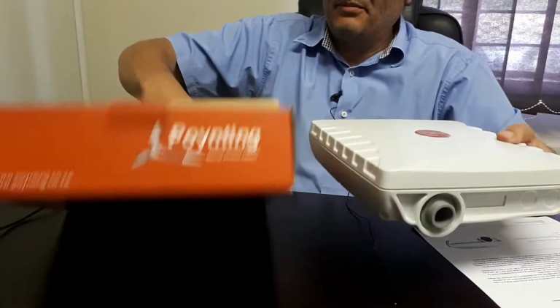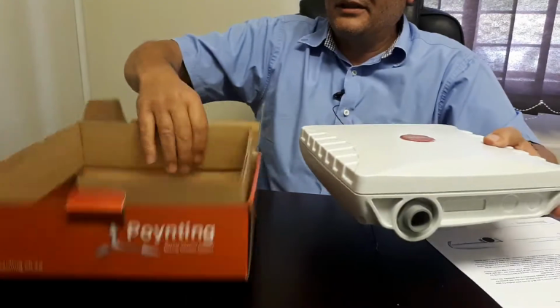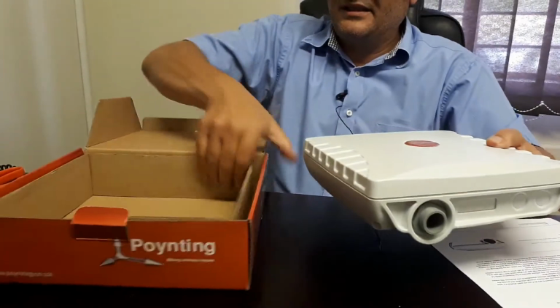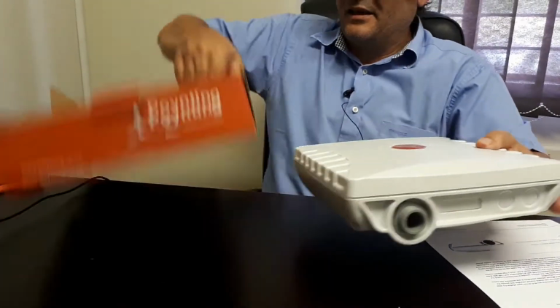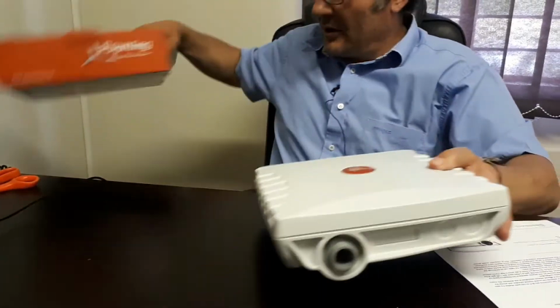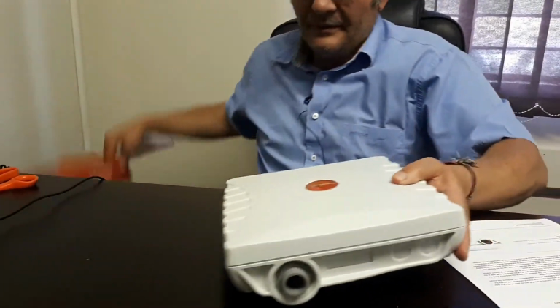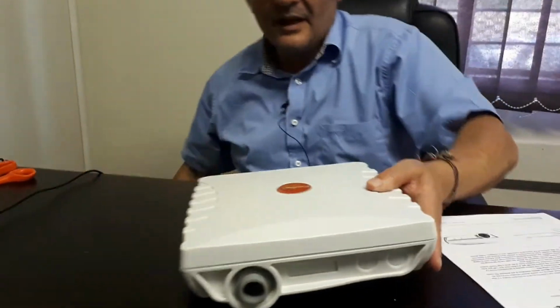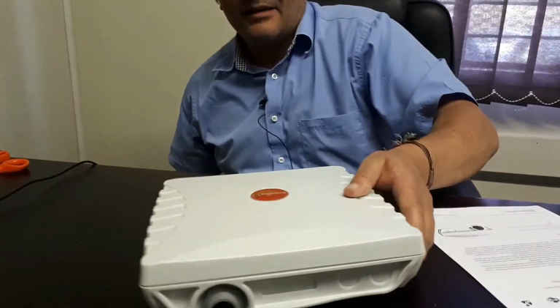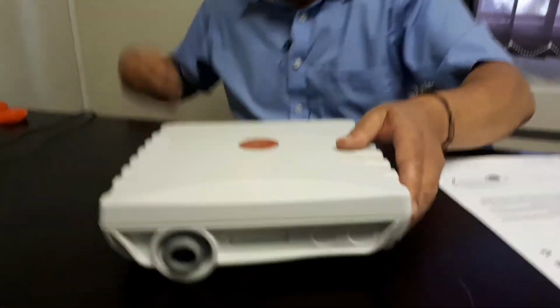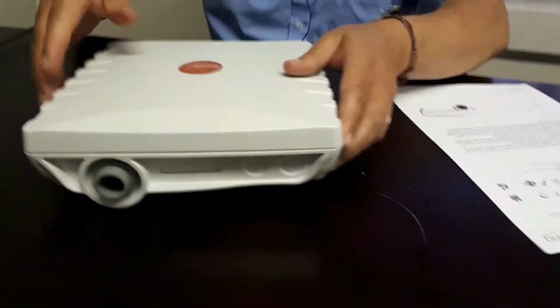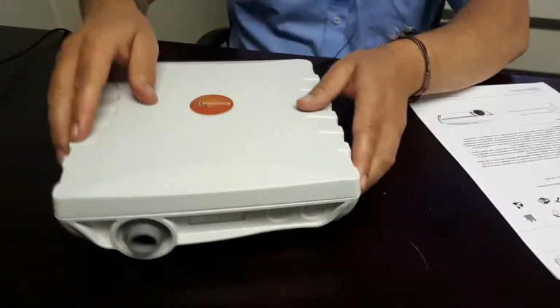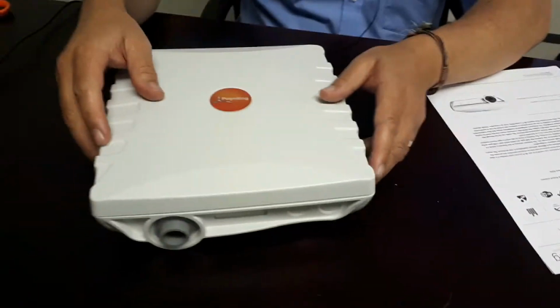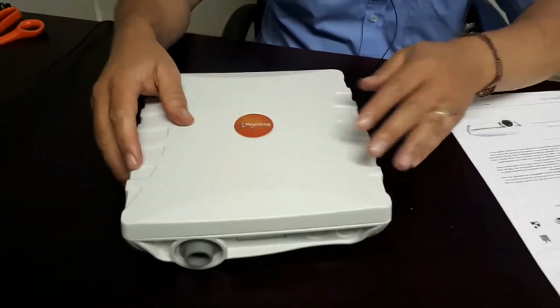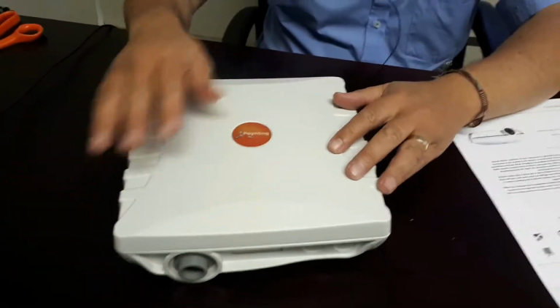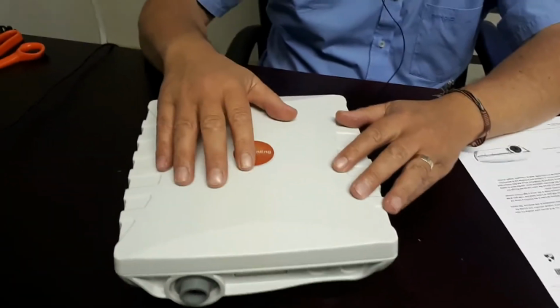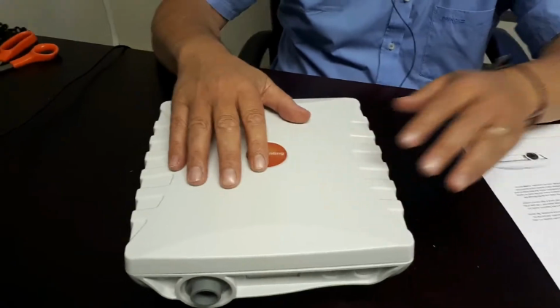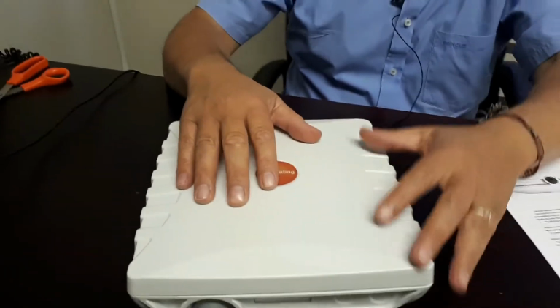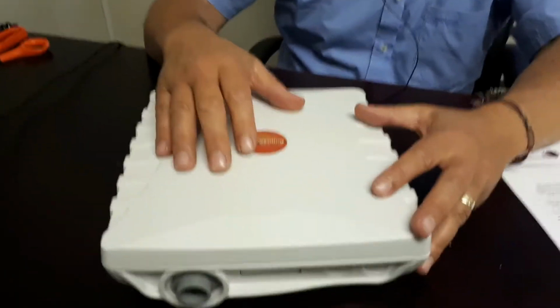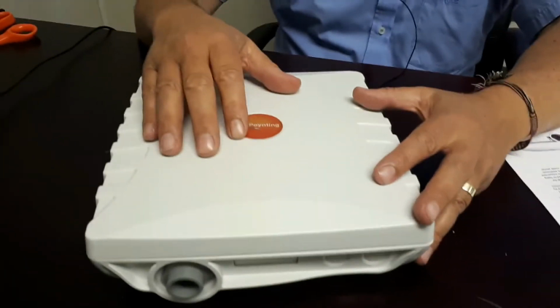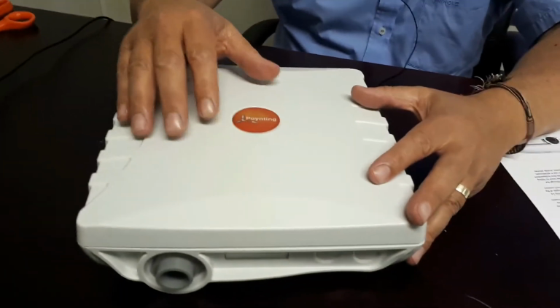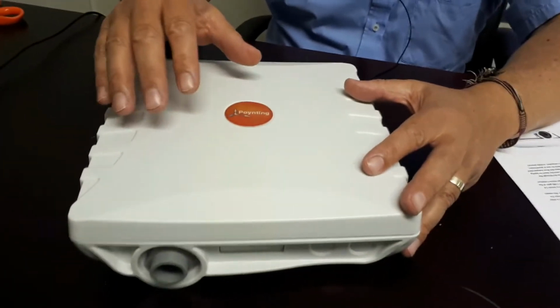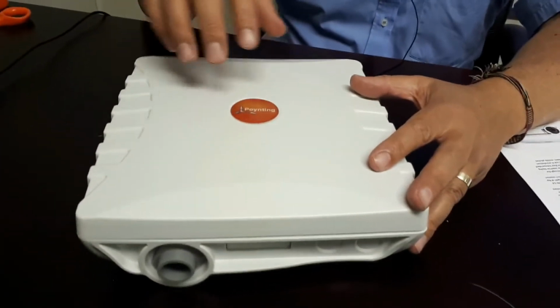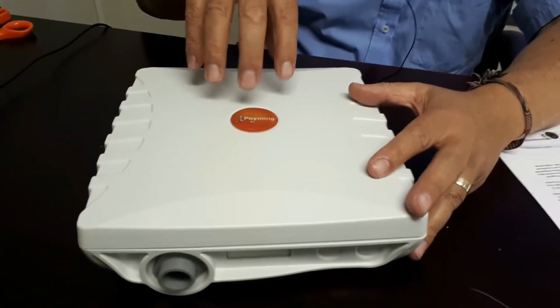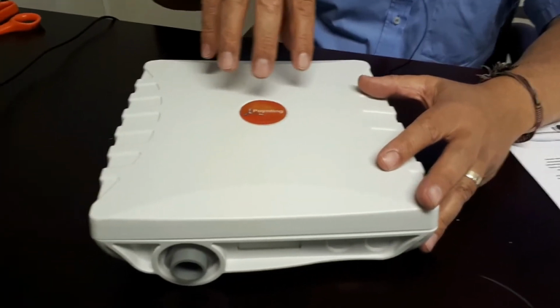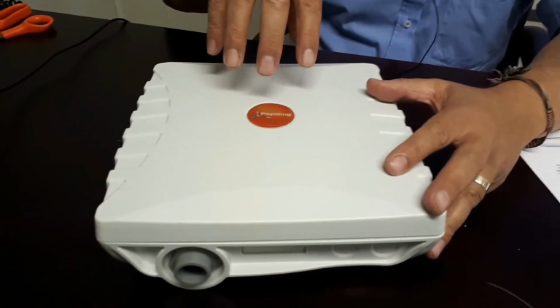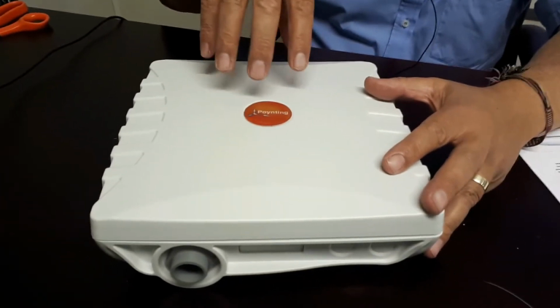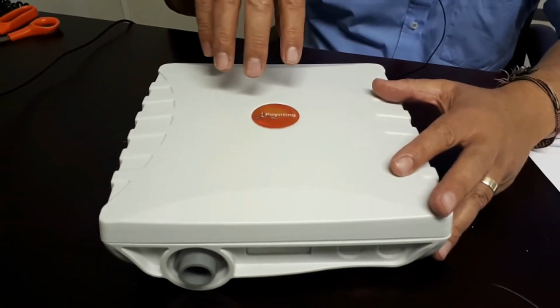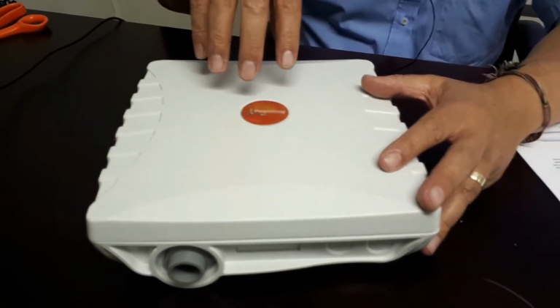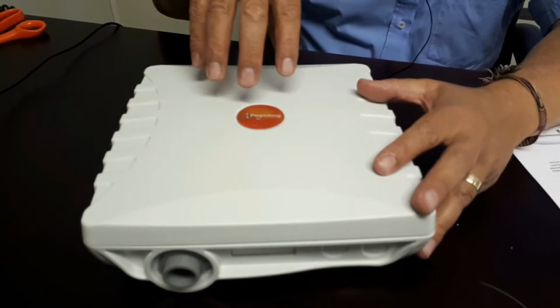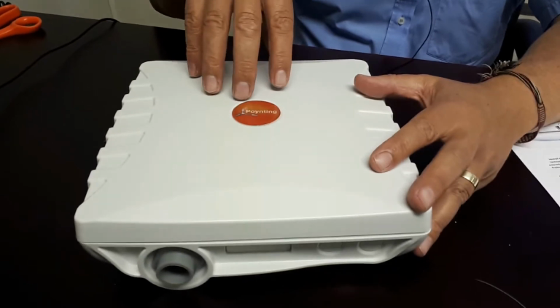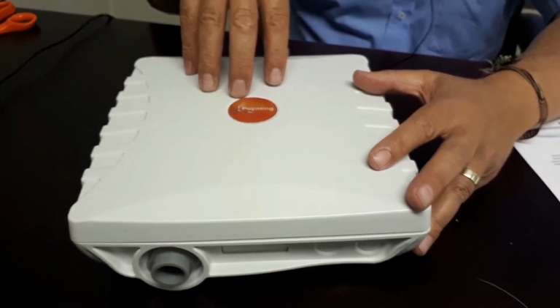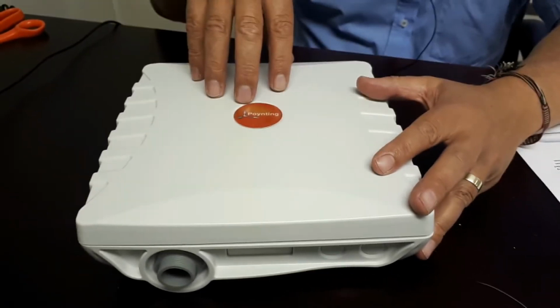Let's get rid of the box — you can see that the Wireless LAN 61 is a very interesting antenna in the sense that it comprises four antennas inside, so it's a 4x4 MIMO antenna.